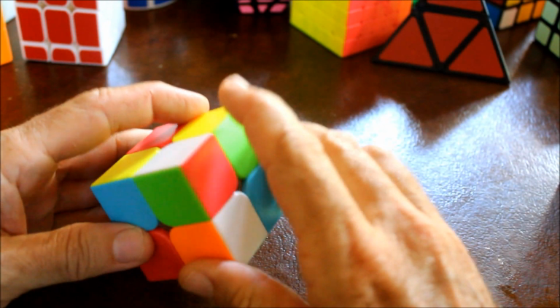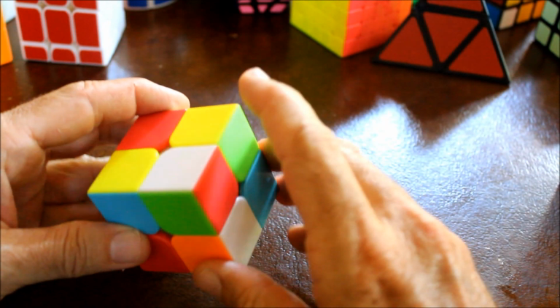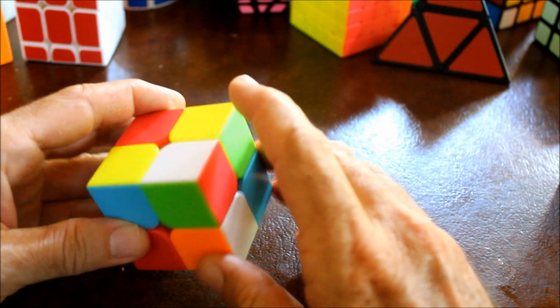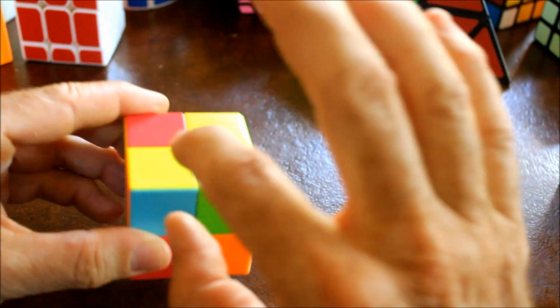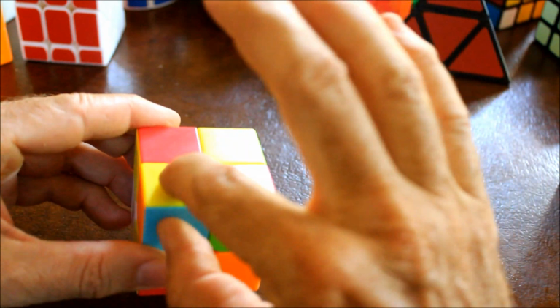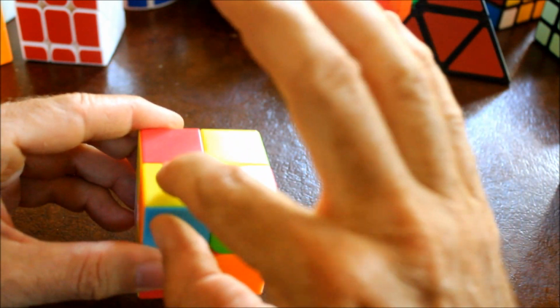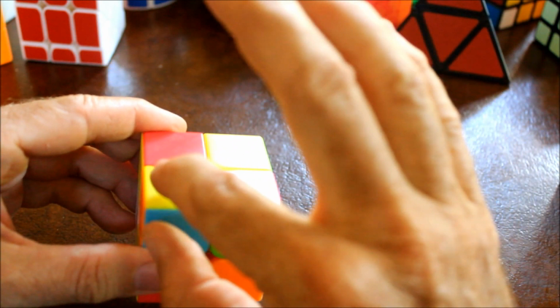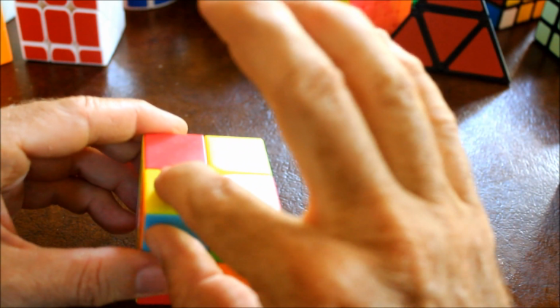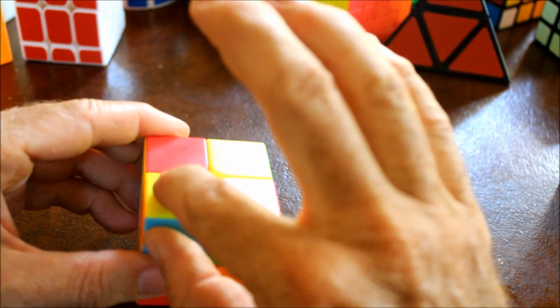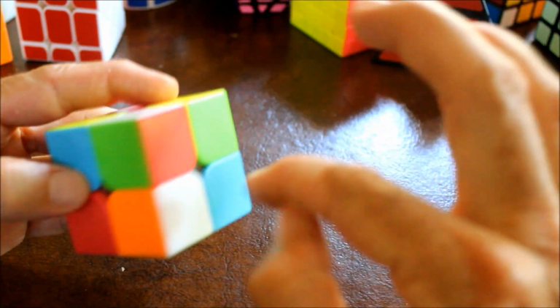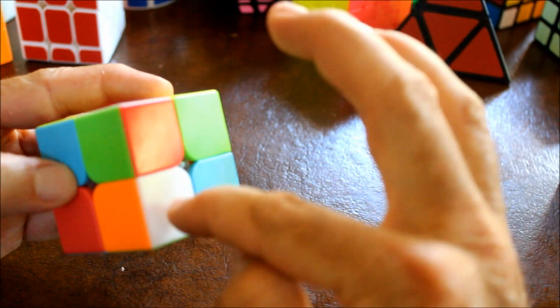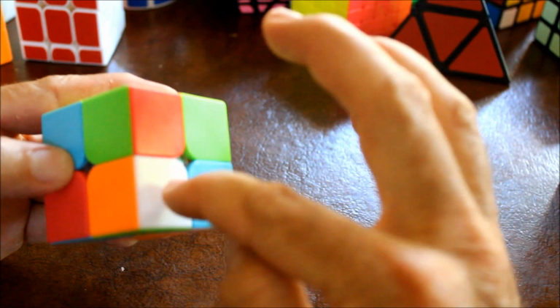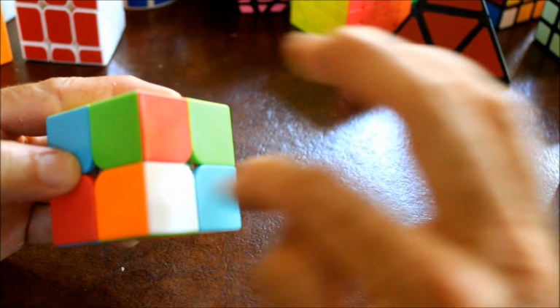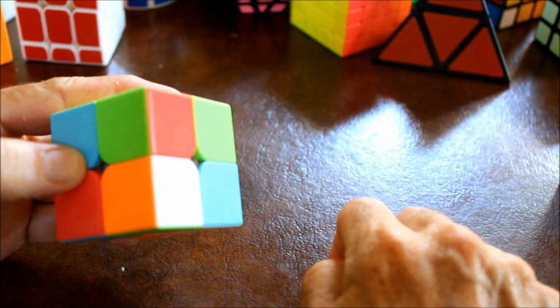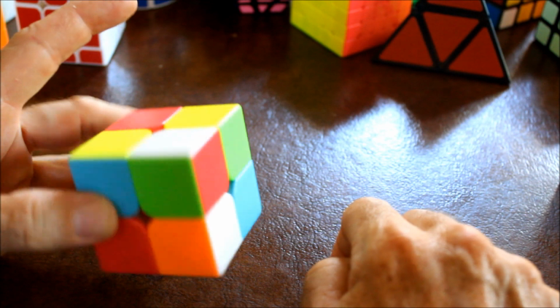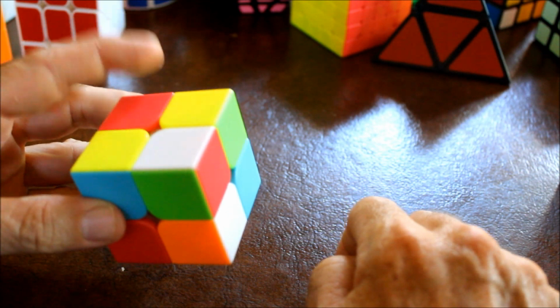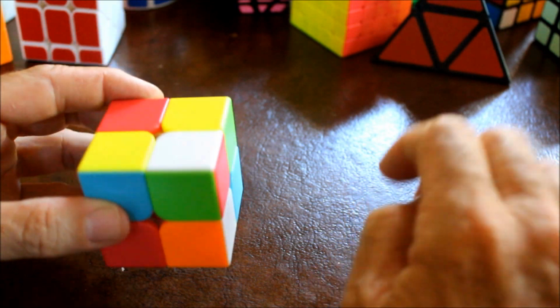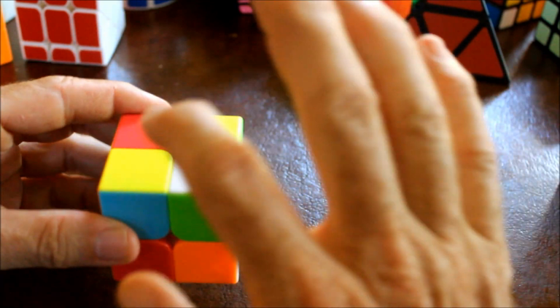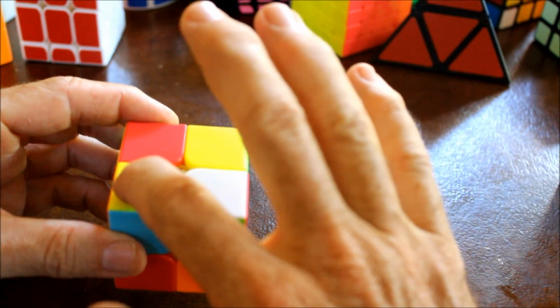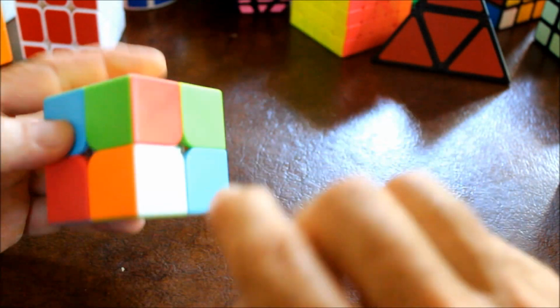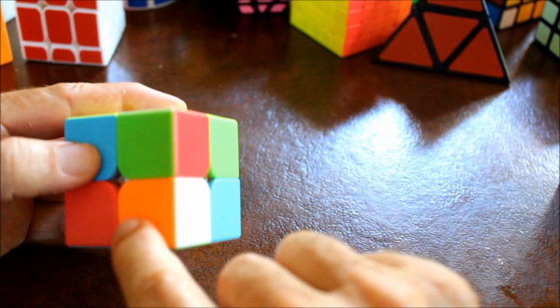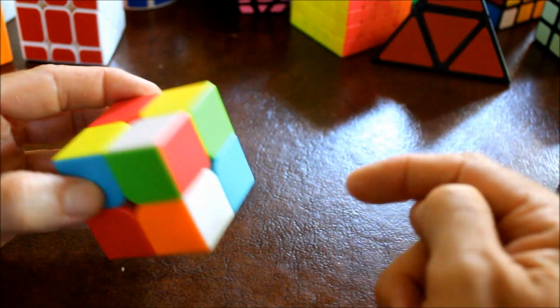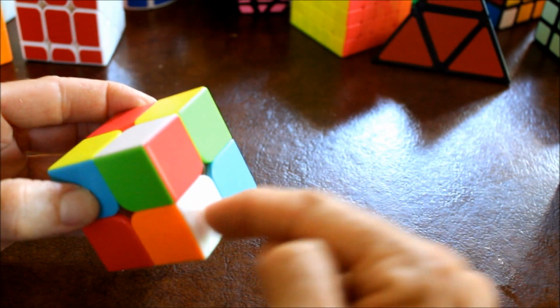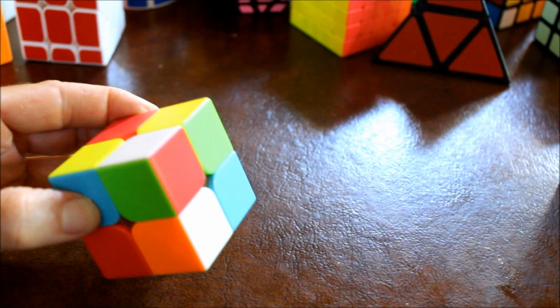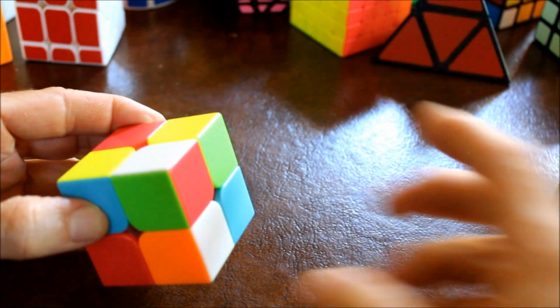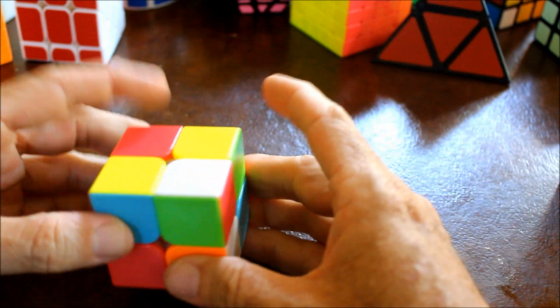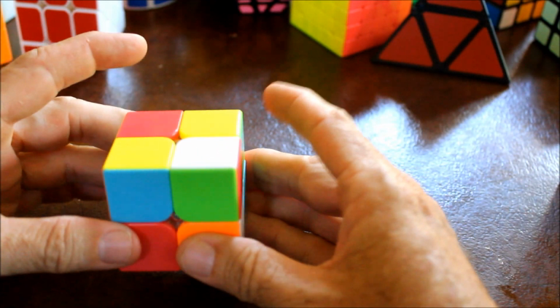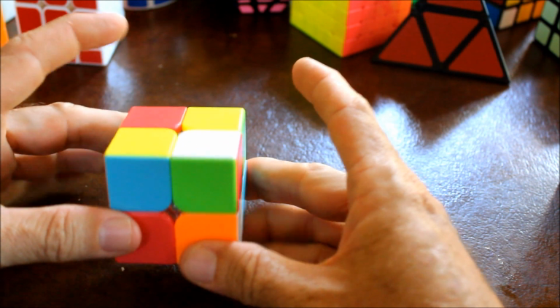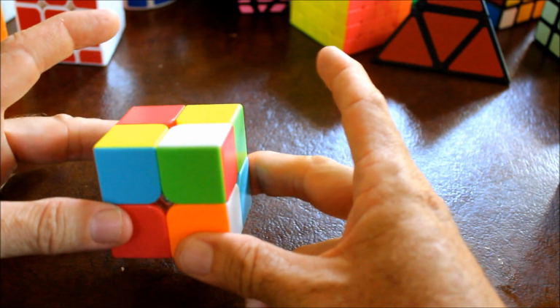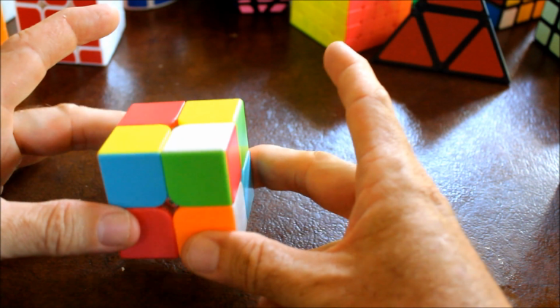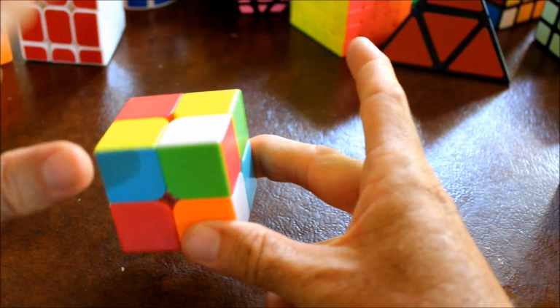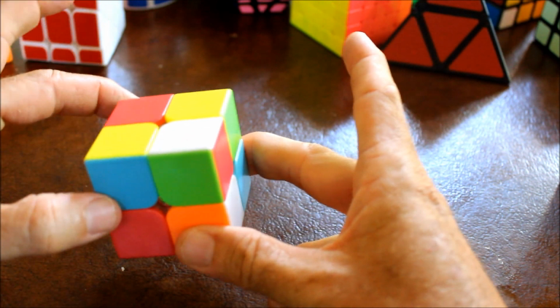Everything's ready: here's the location I want the piece to go, here is the piece that I want to place there. This is in the front, this is in the front. The white is facing off to the side, so we're ready to go, and it's really simple.